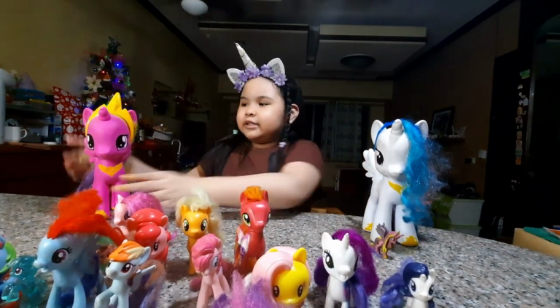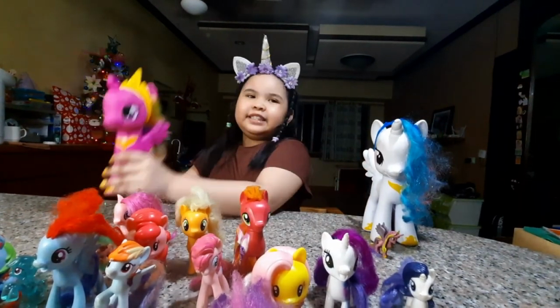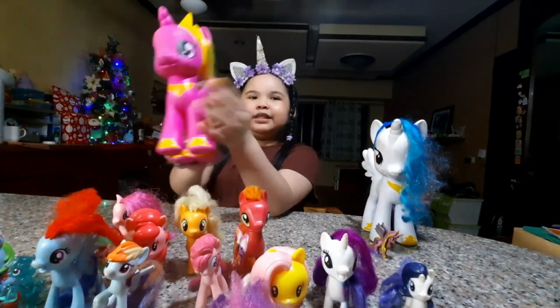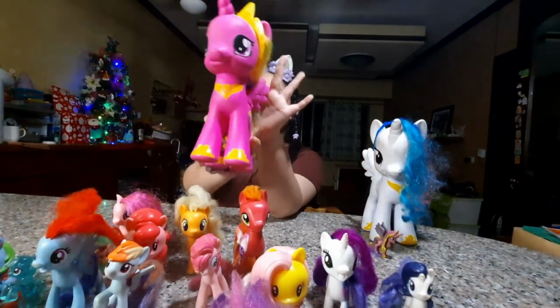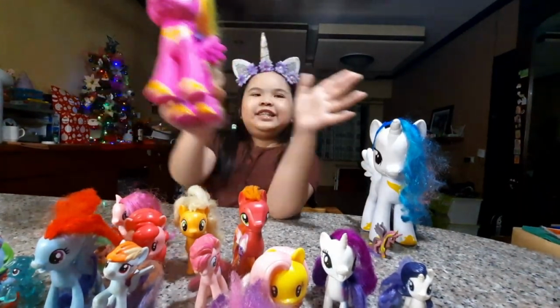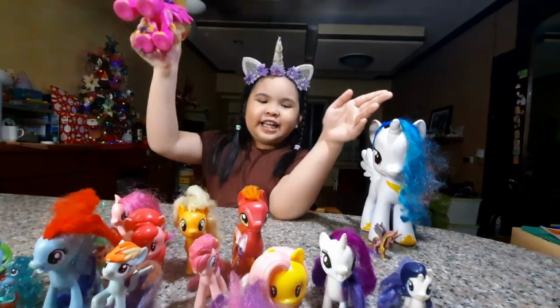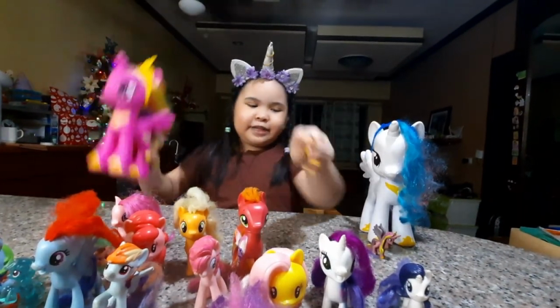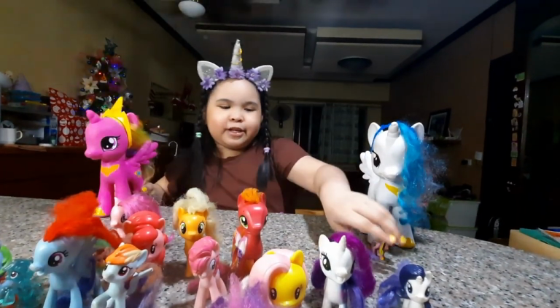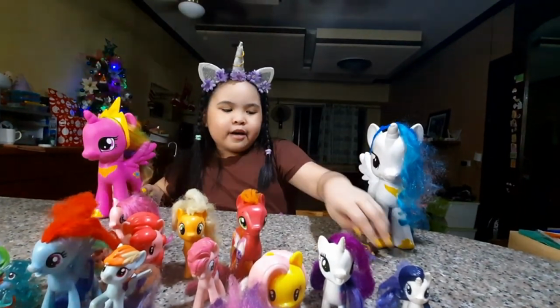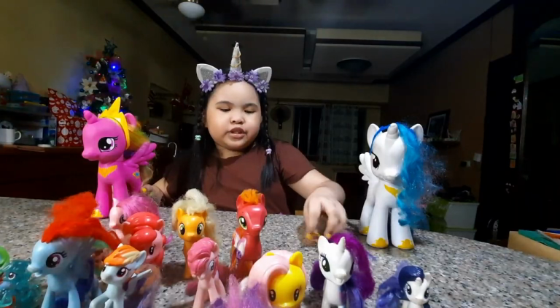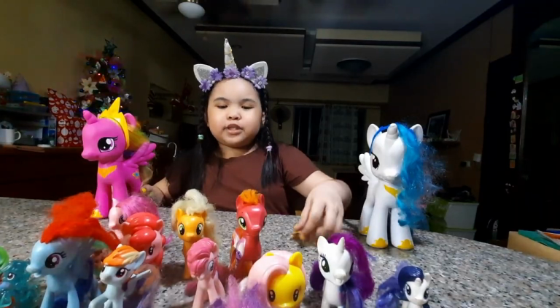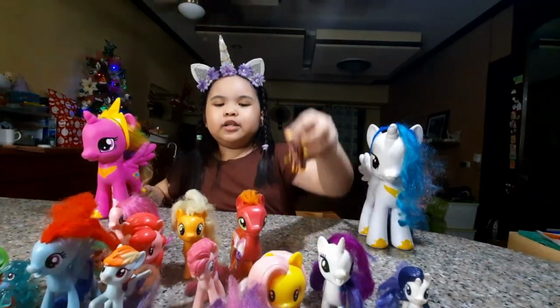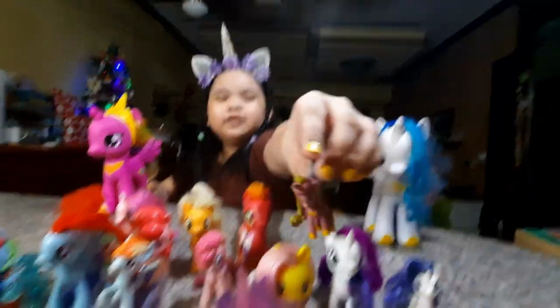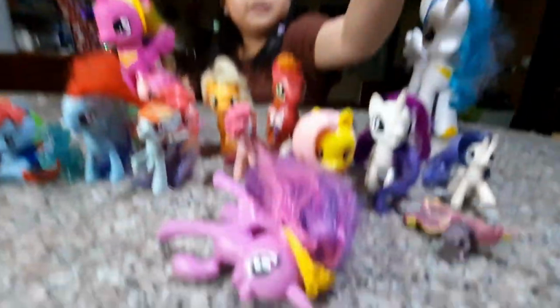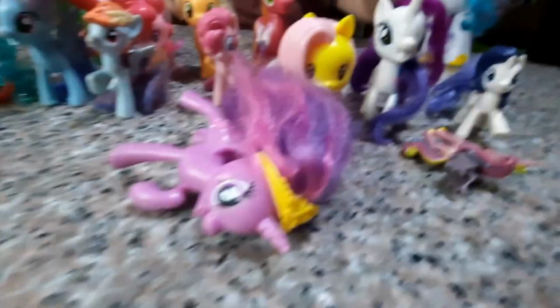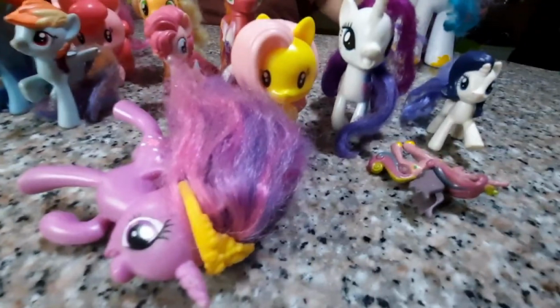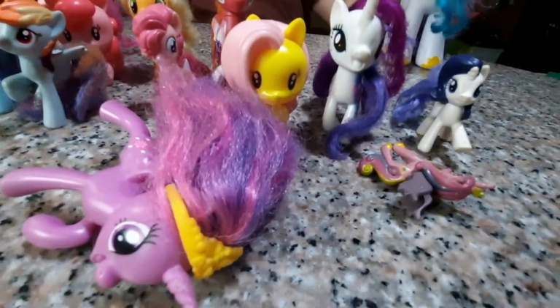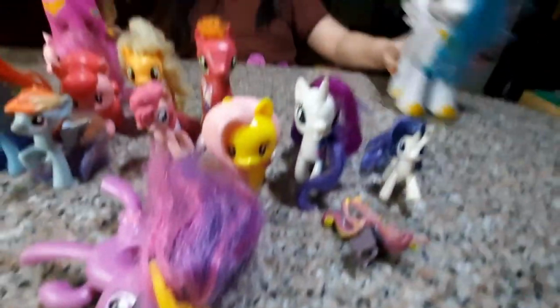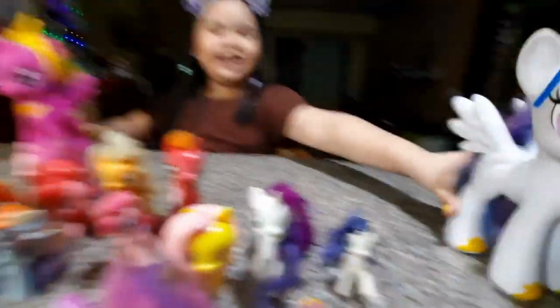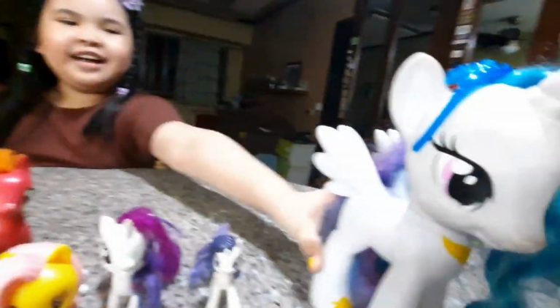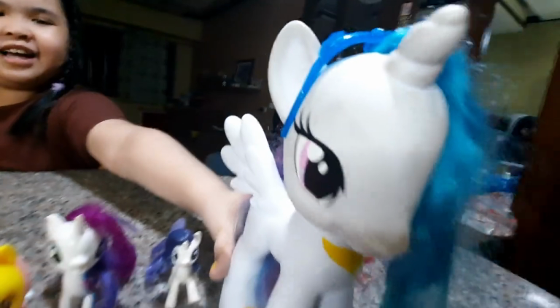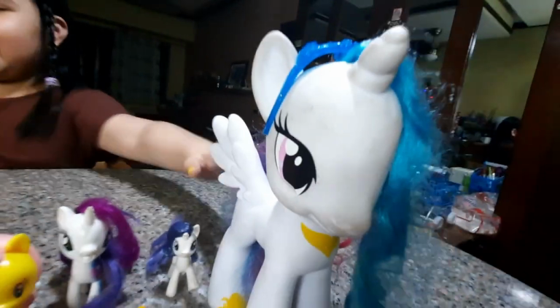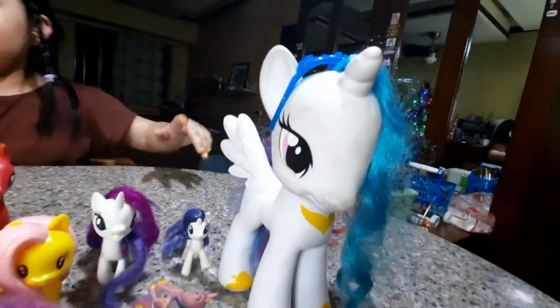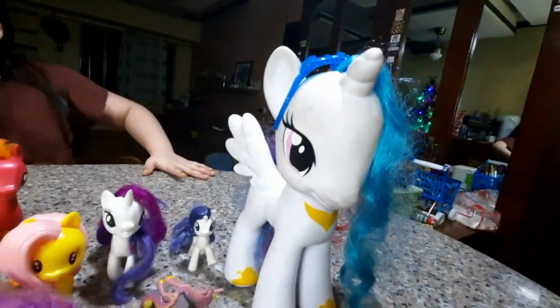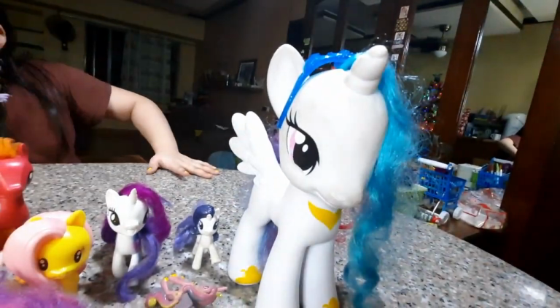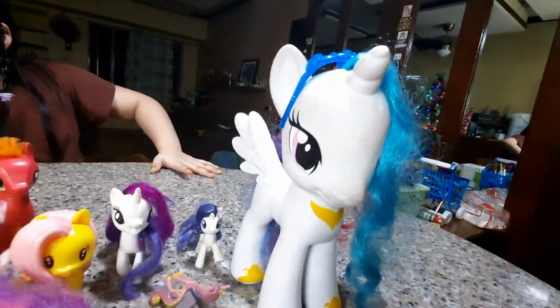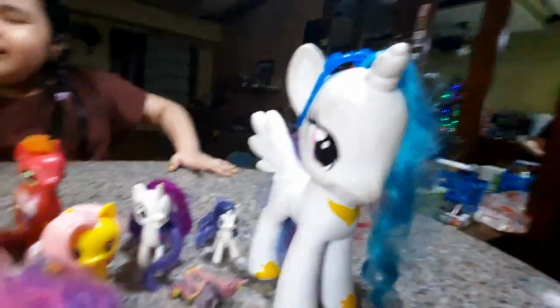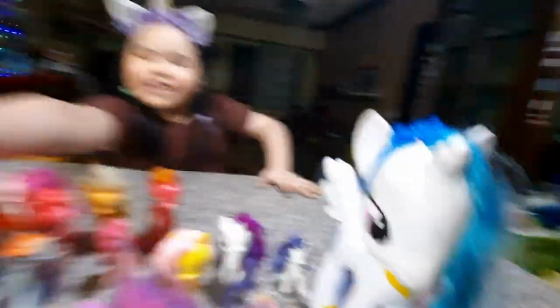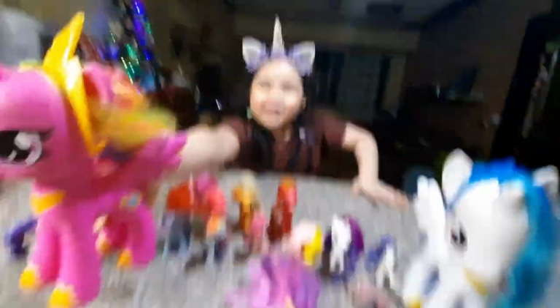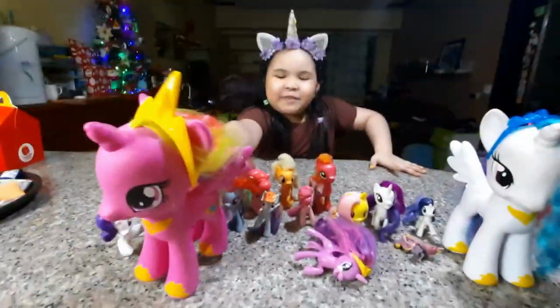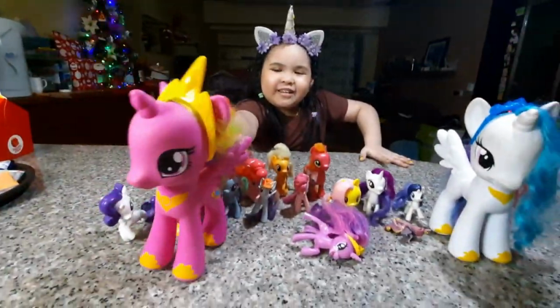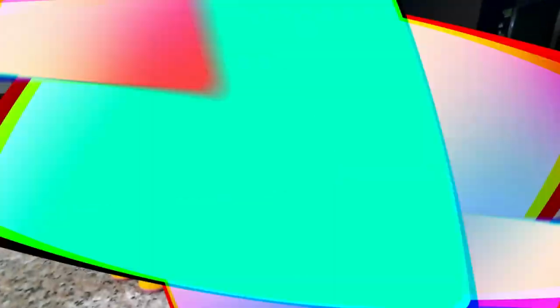Next is Princess Cadence — the giant one, but I'm going to first do the small one. And this is Princess Celestia. Princess Celestia.